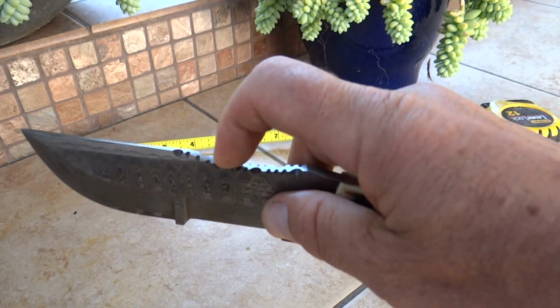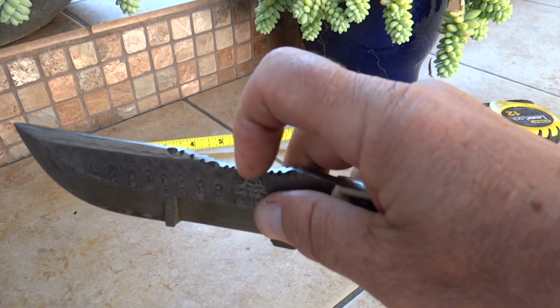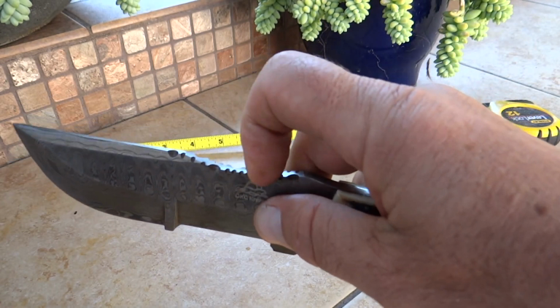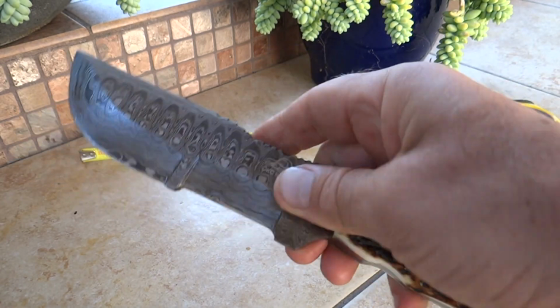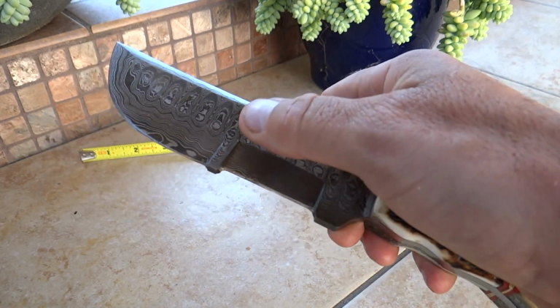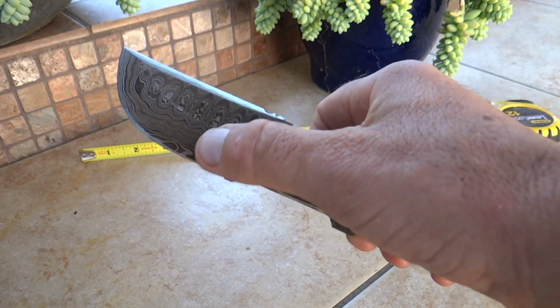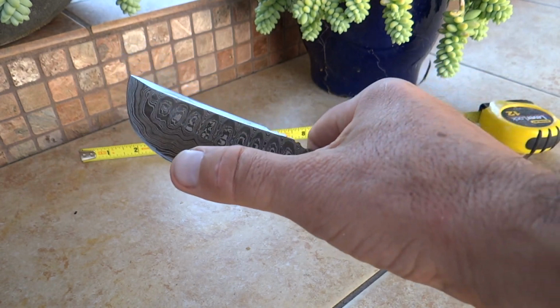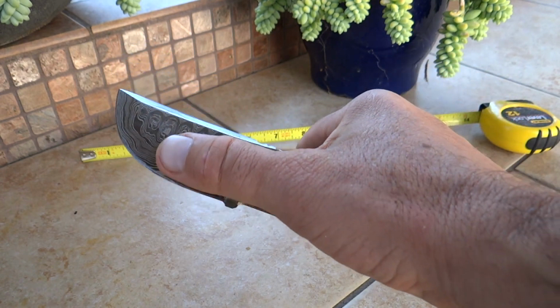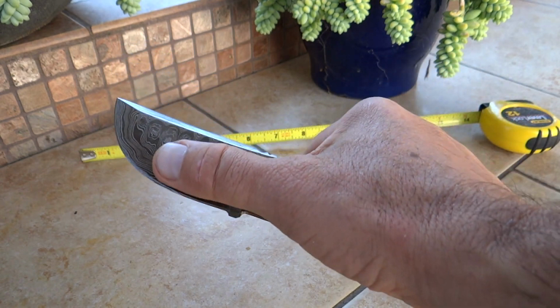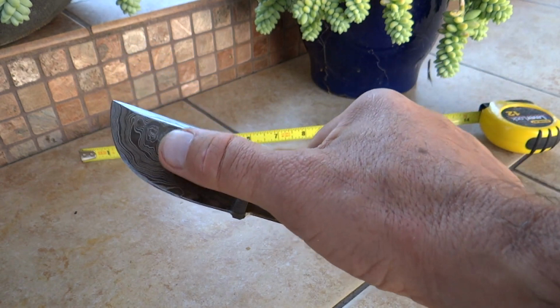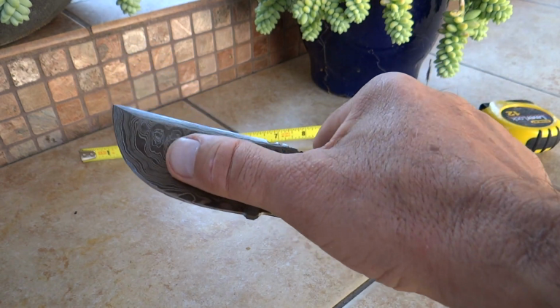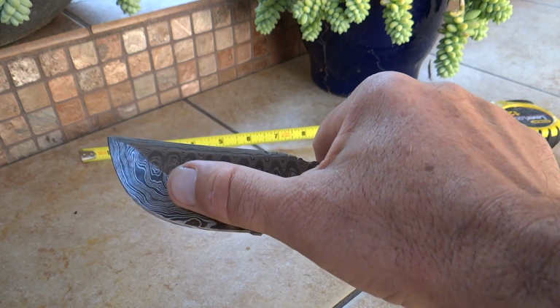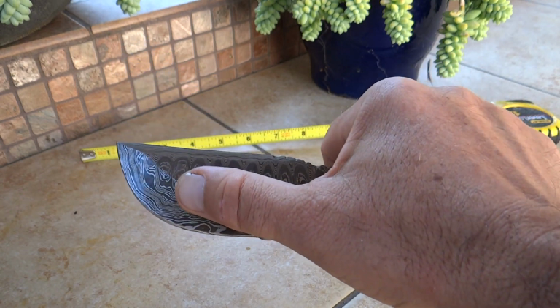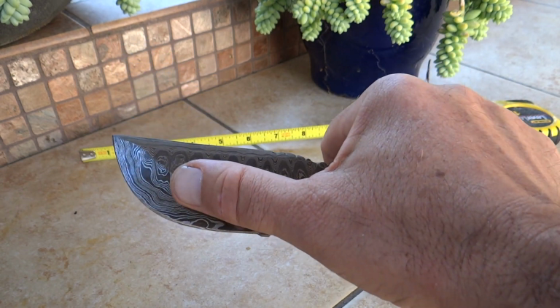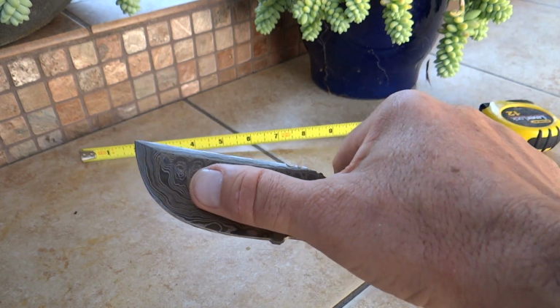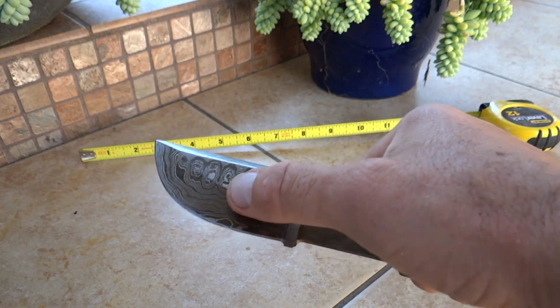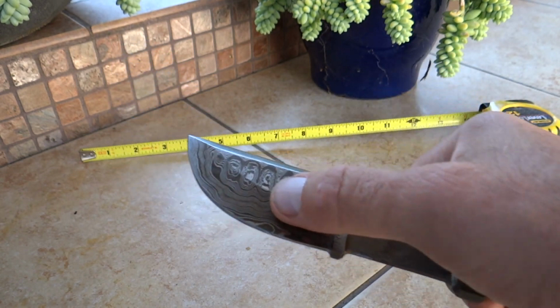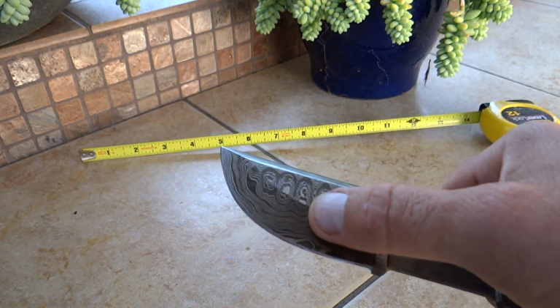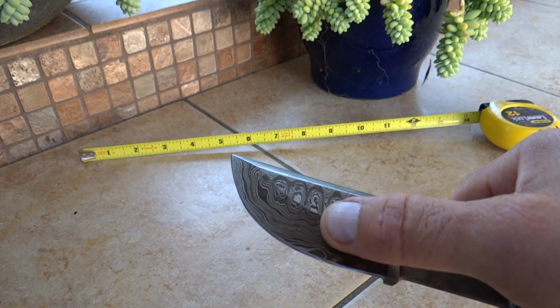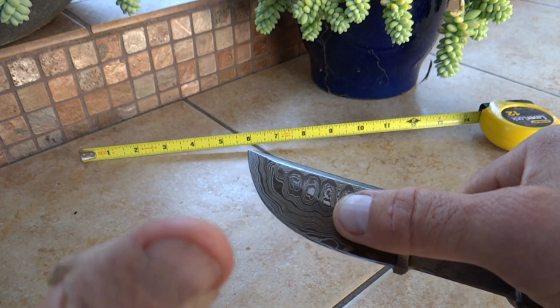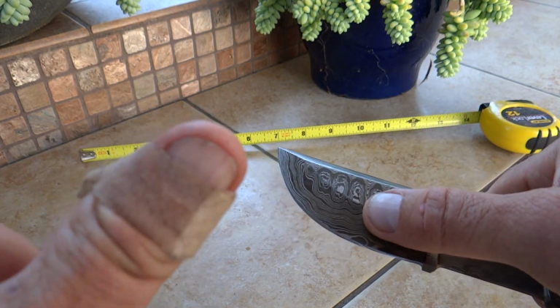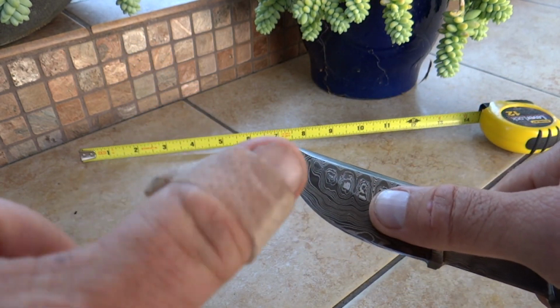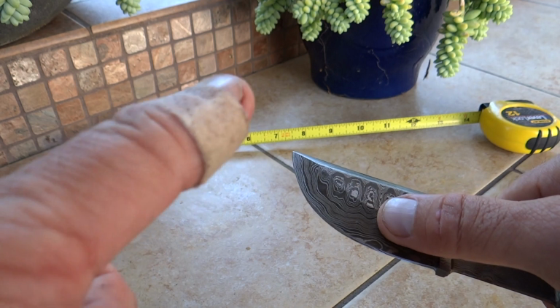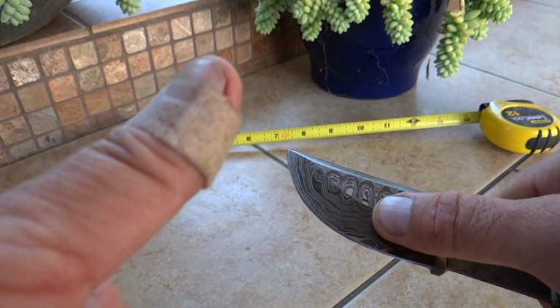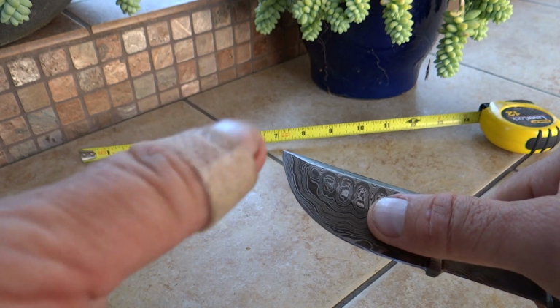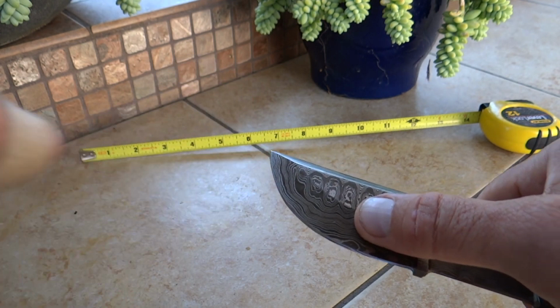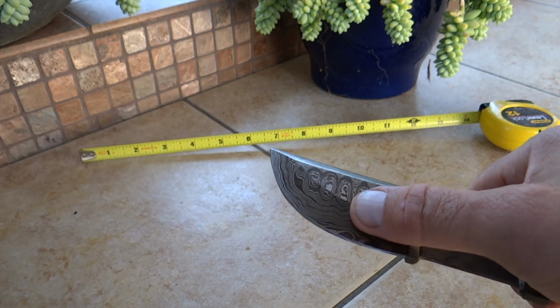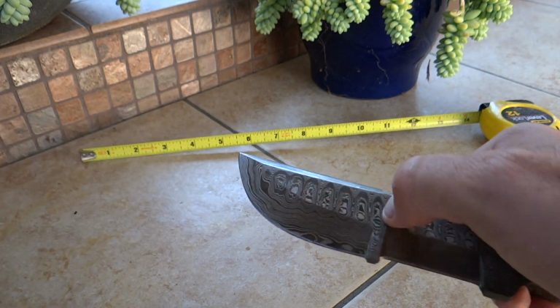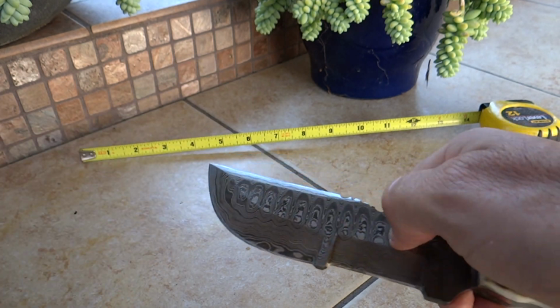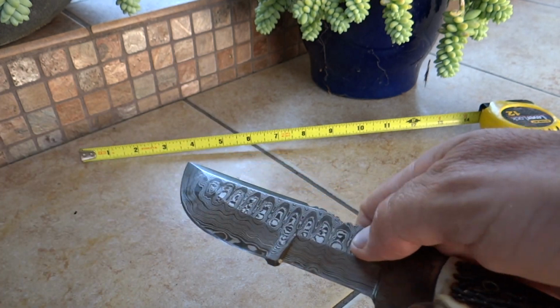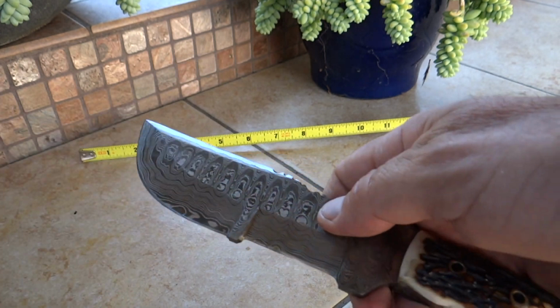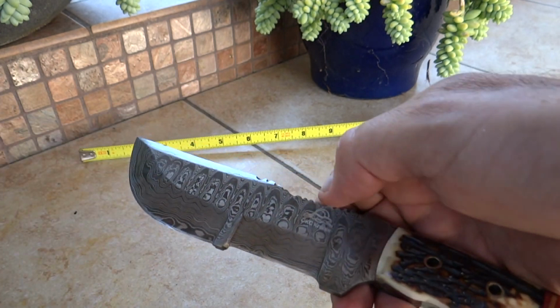We've got a serrated edge up here, a full sharpened blade all the way to the point up here. Very sharp — I can give you my testimony to that. I cut myself on this knife here about an hour ago.